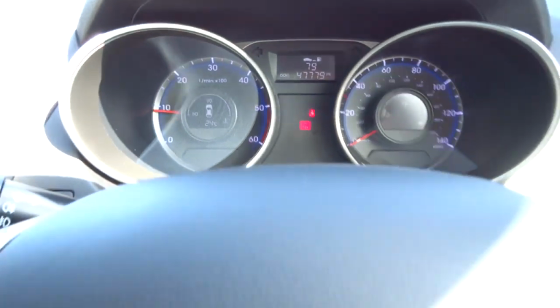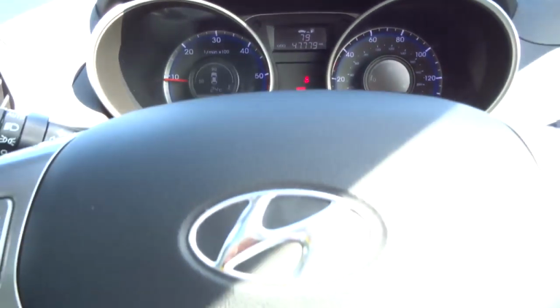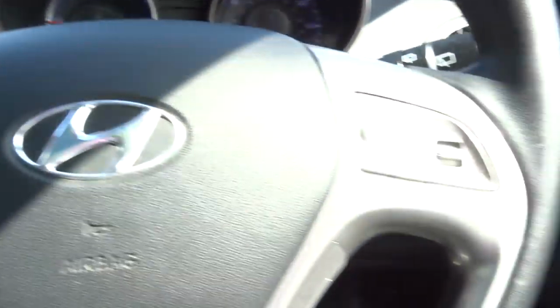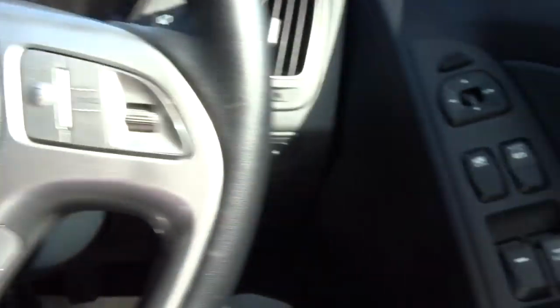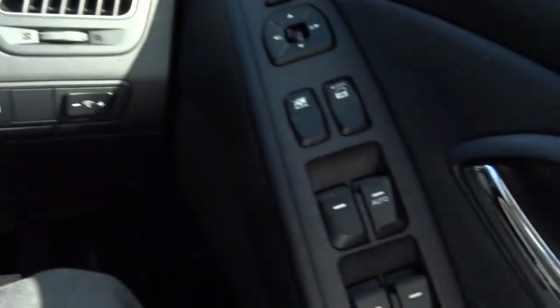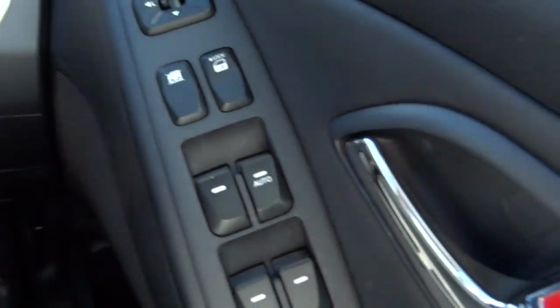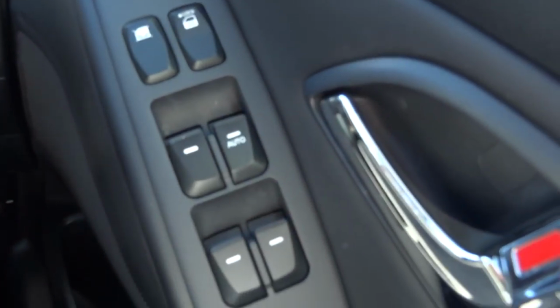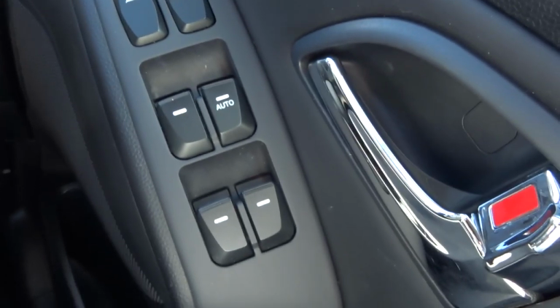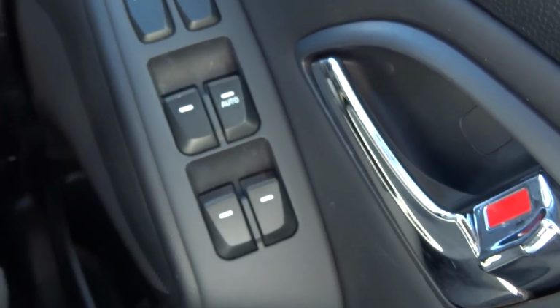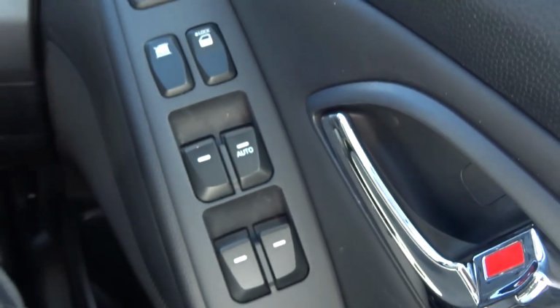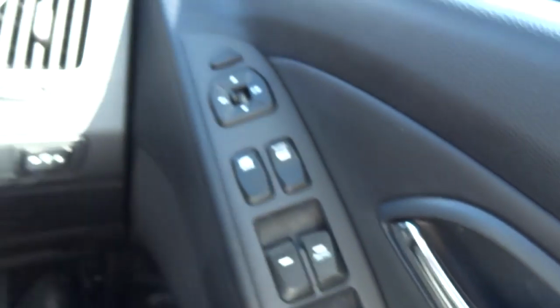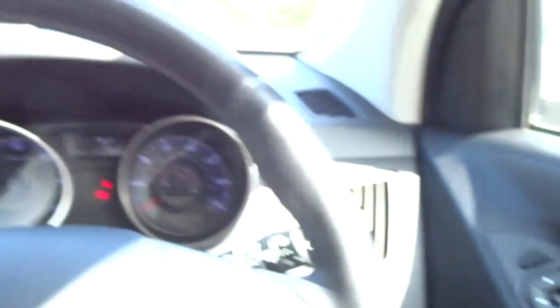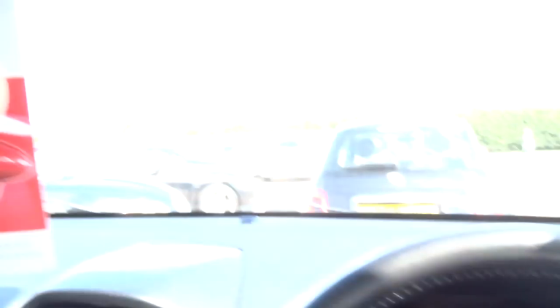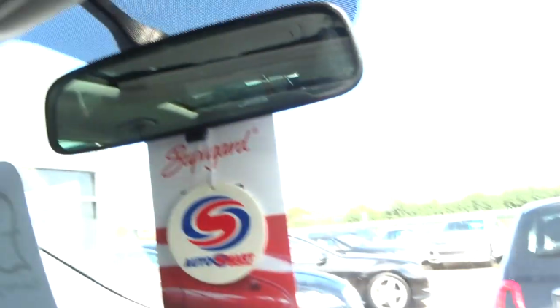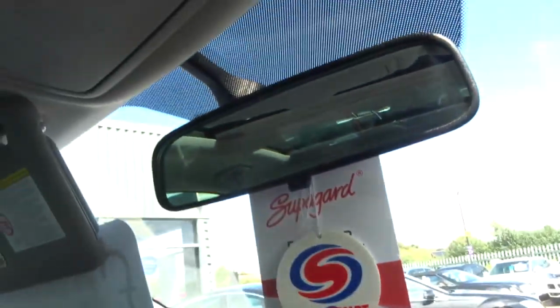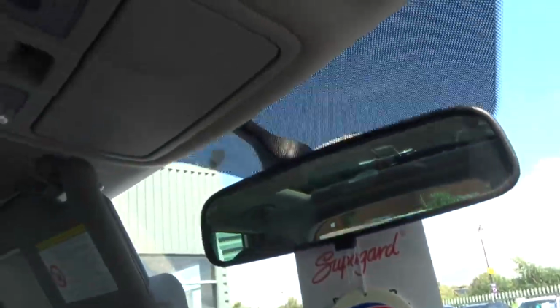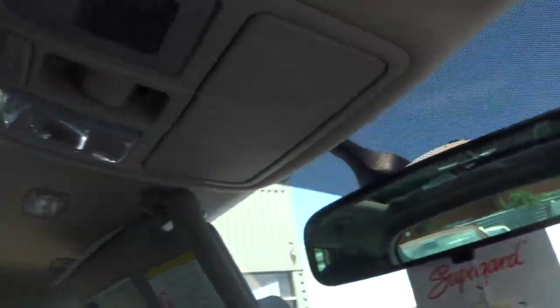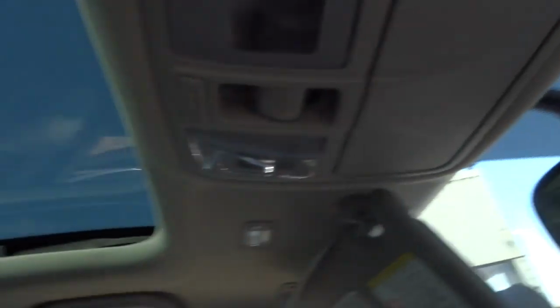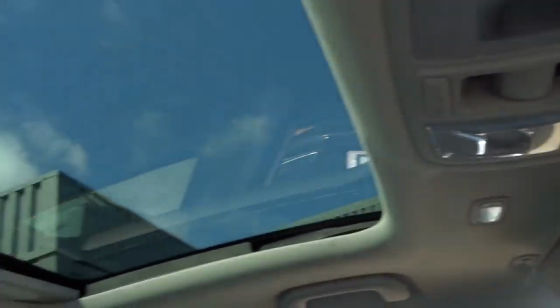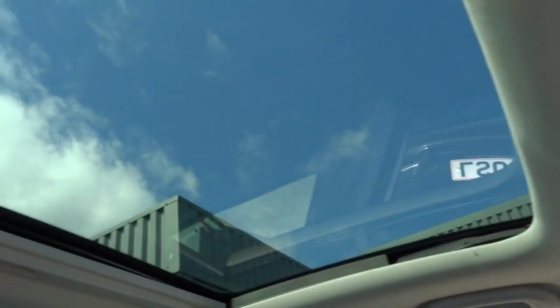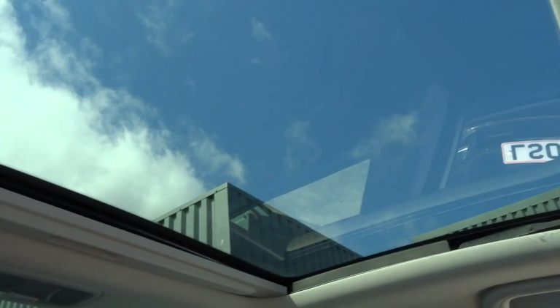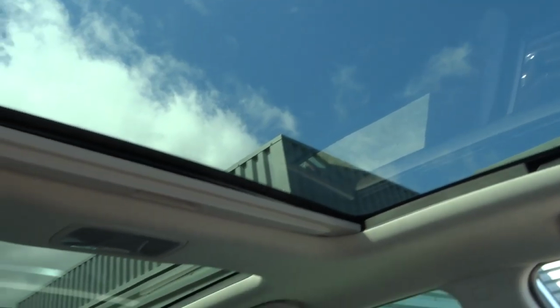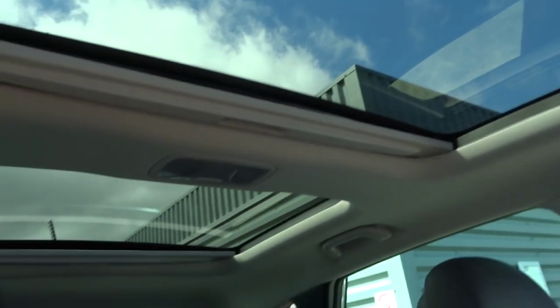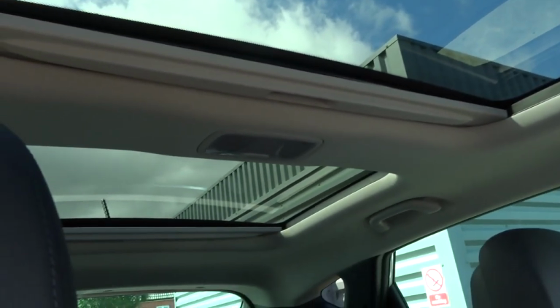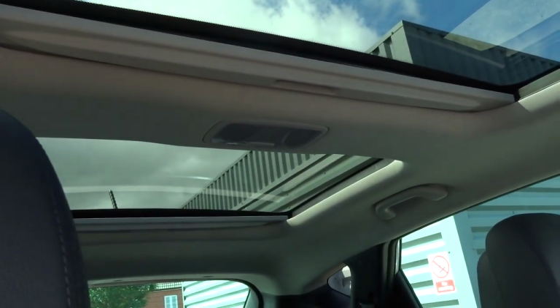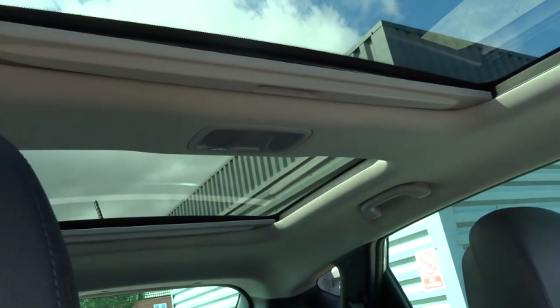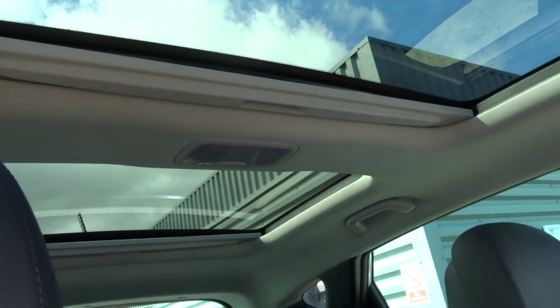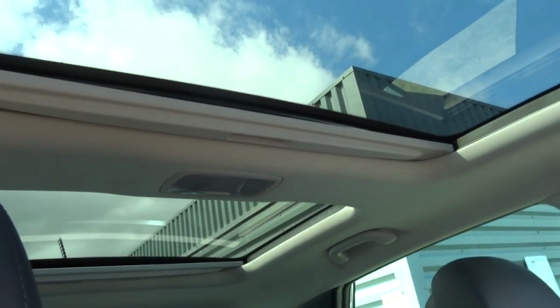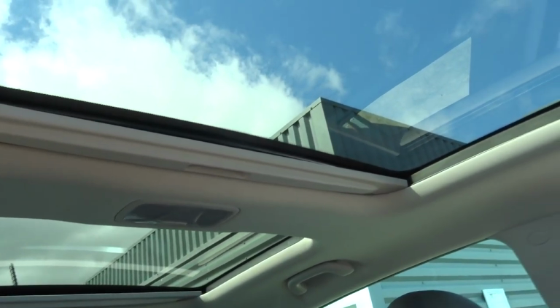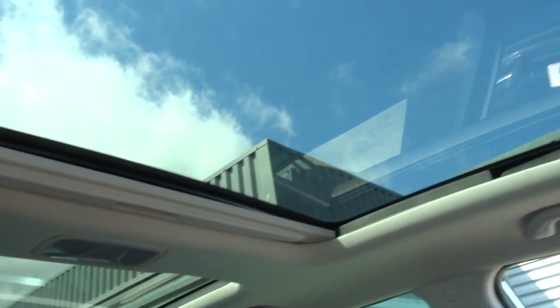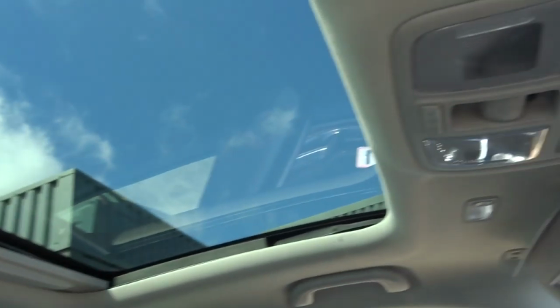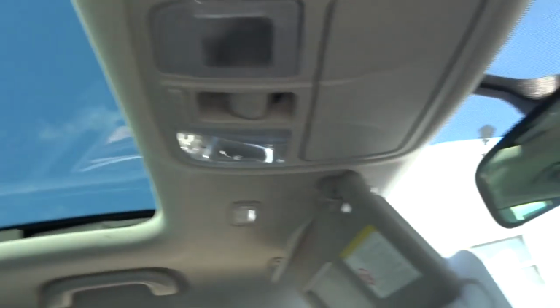Really is a lovely car. My favourite part is the glass roof — it goes all the way back, with a blind there as well.